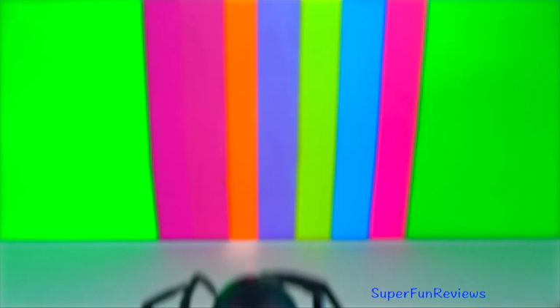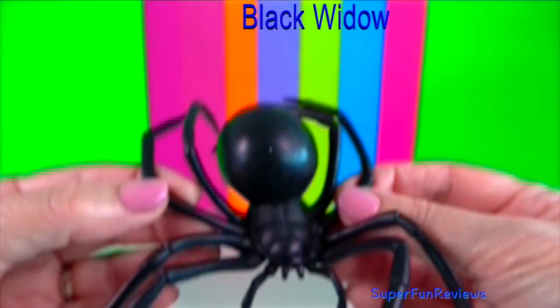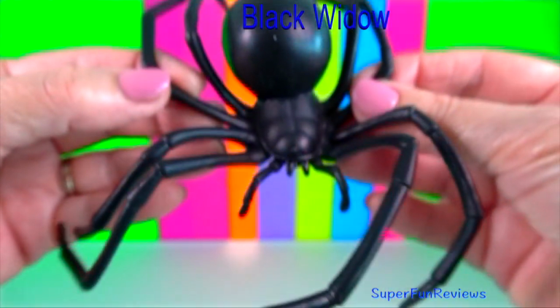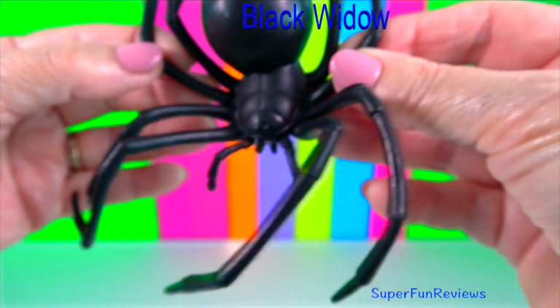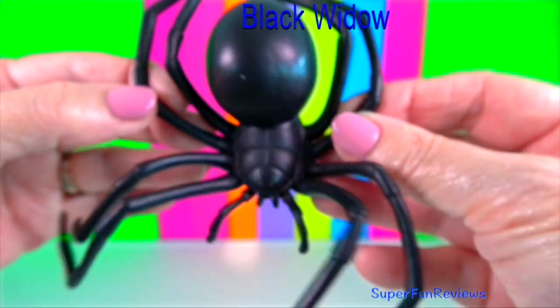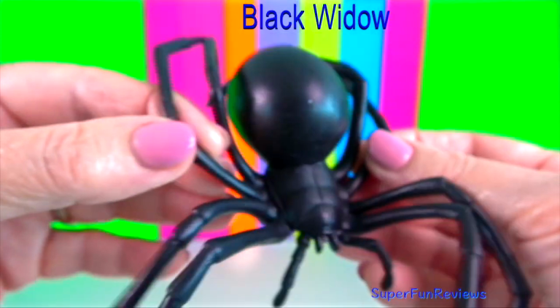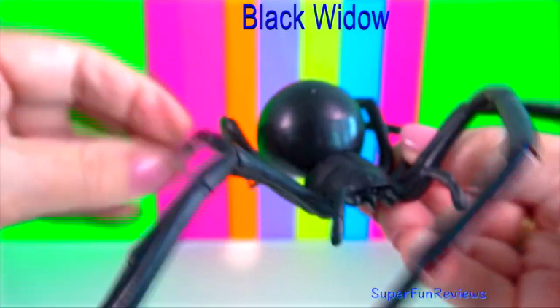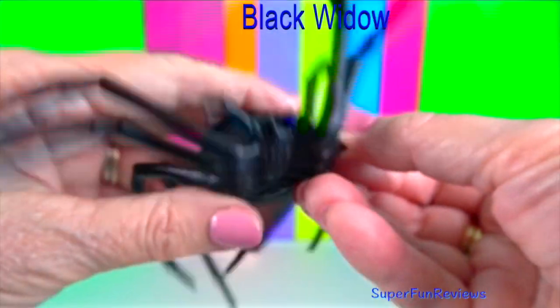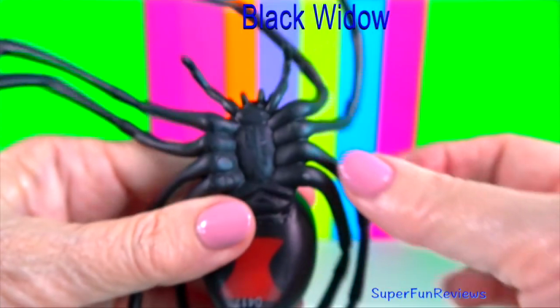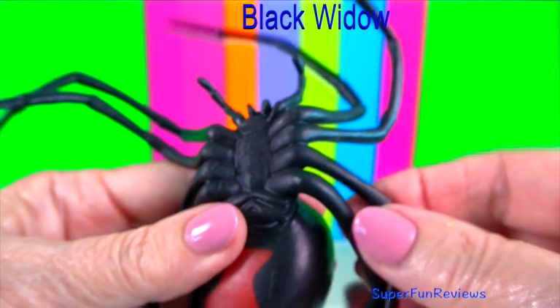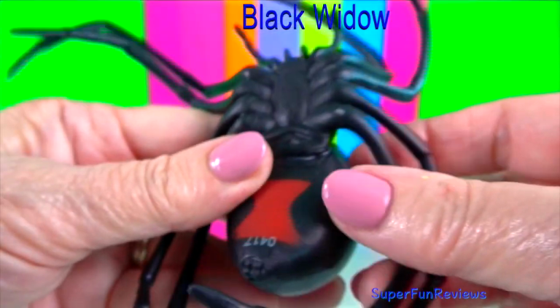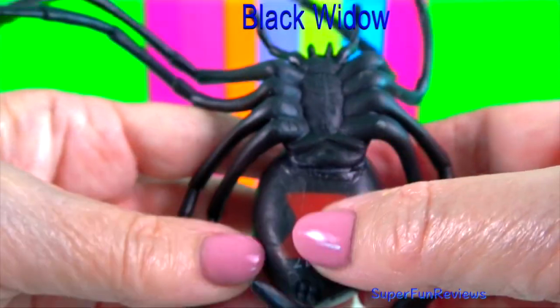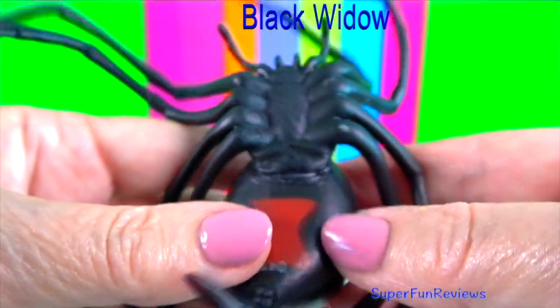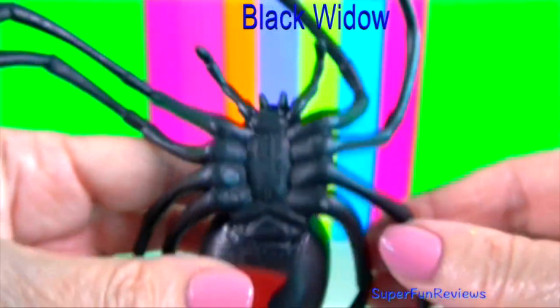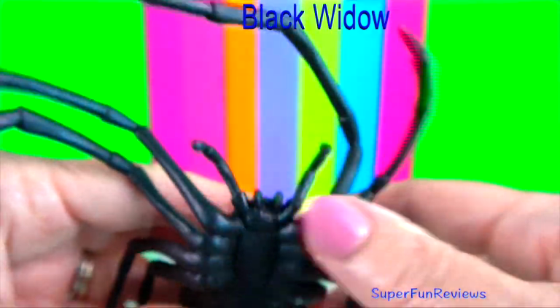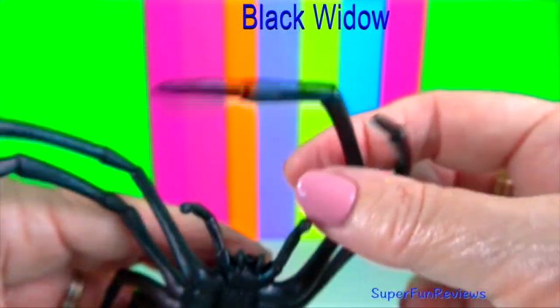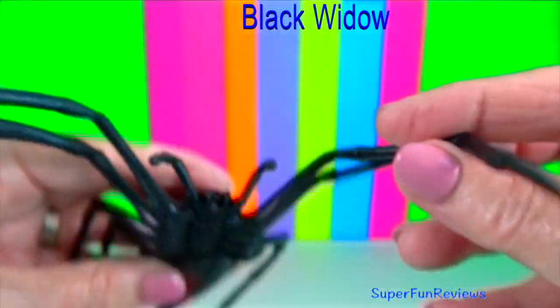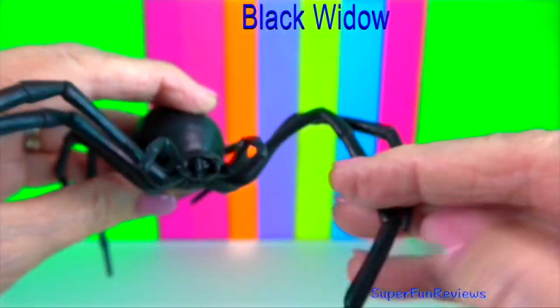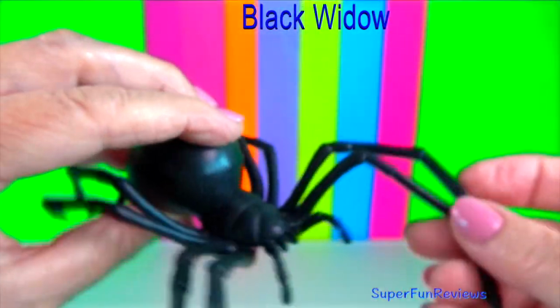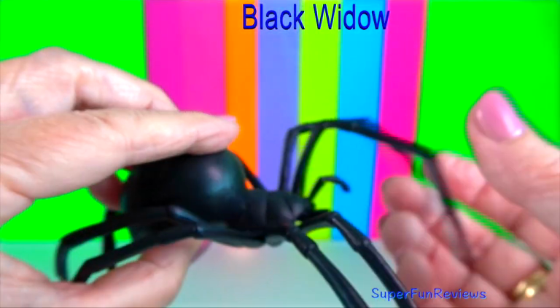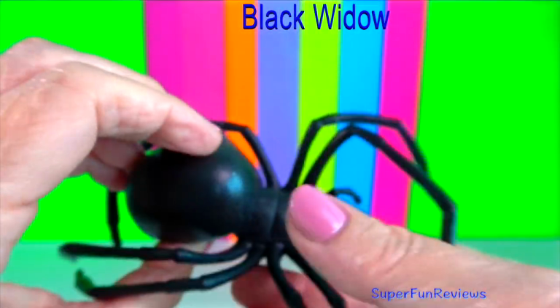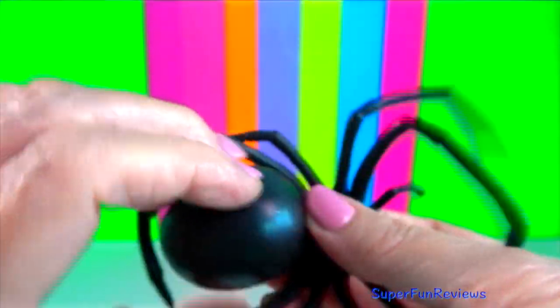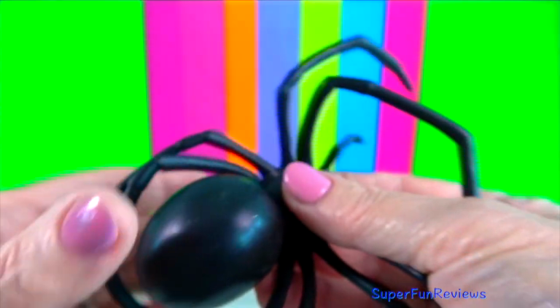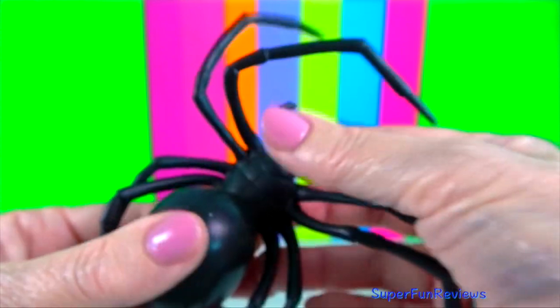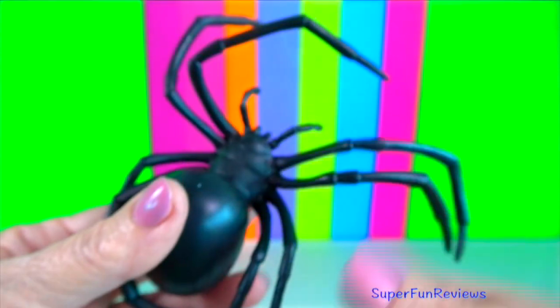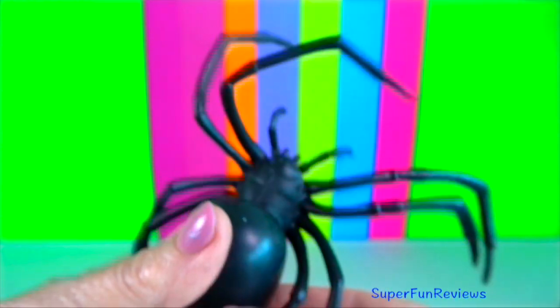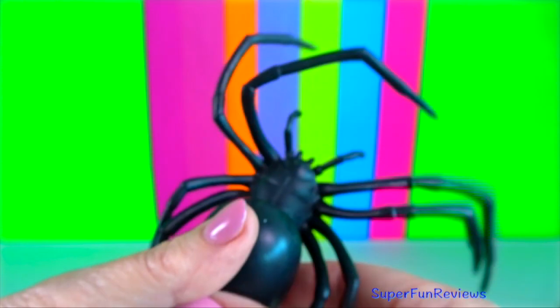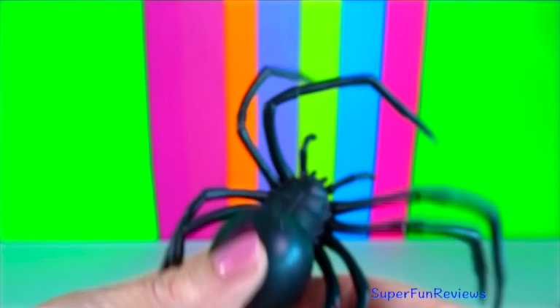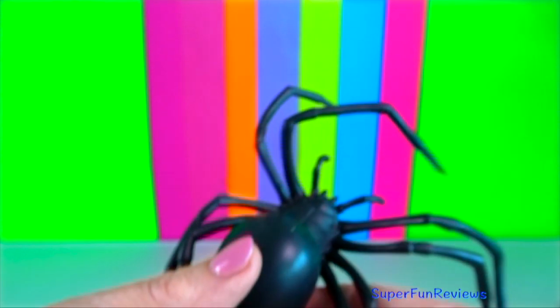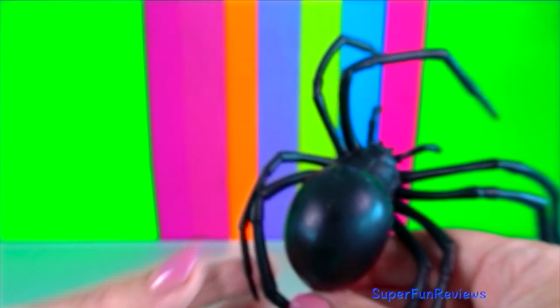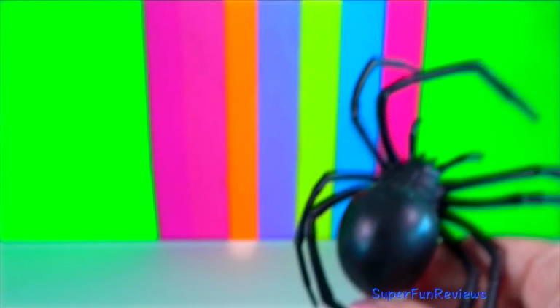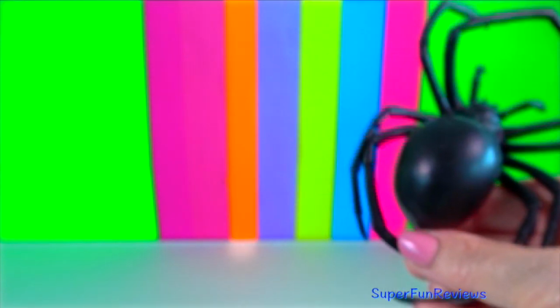Black widow spider: it is prey for birds and other spiders. Although poisonous, the black widow is not considered aggressive unless threatened.